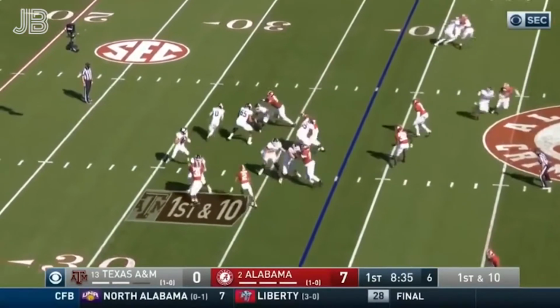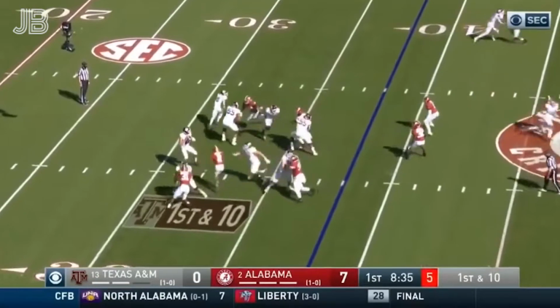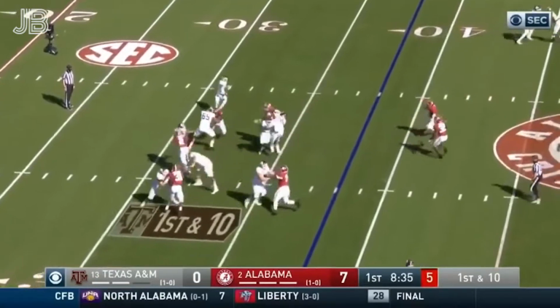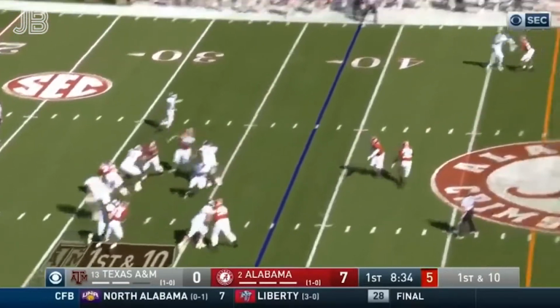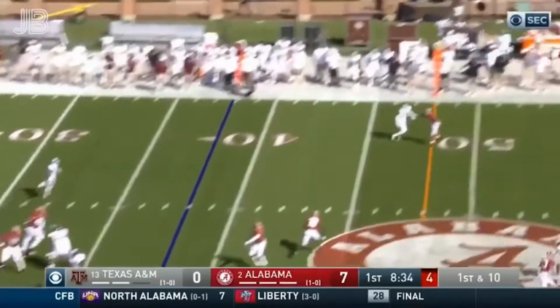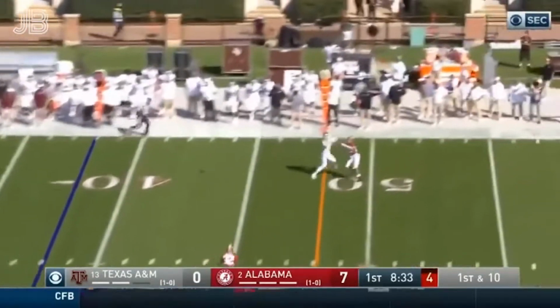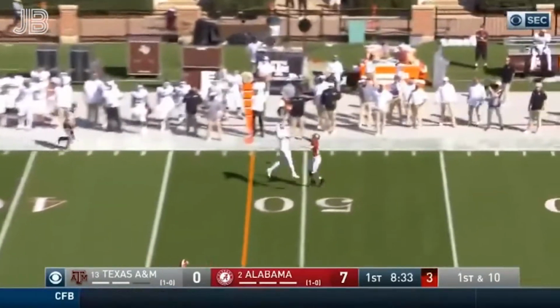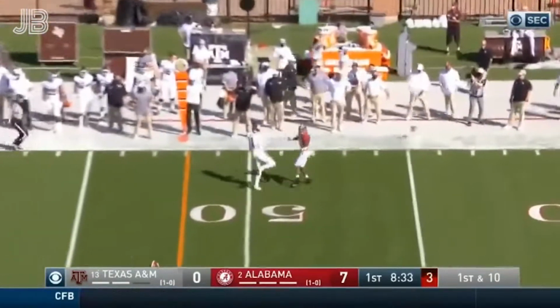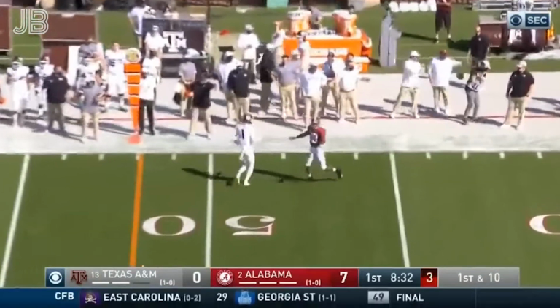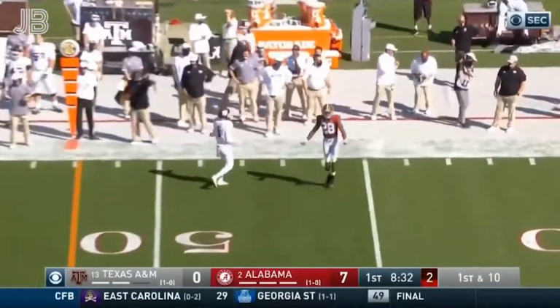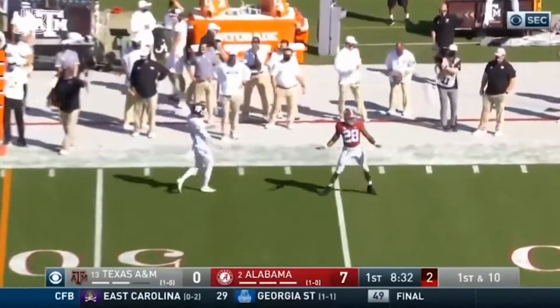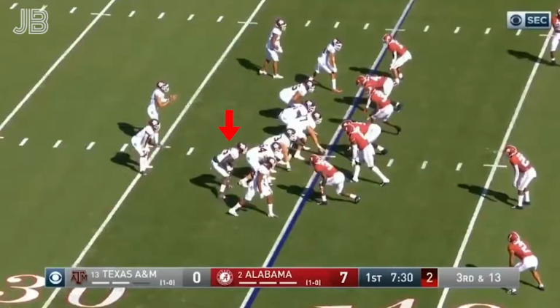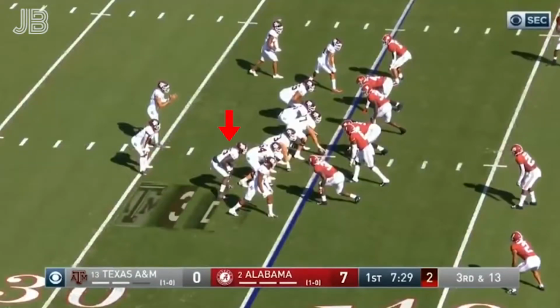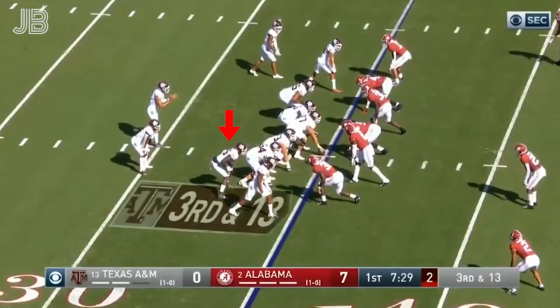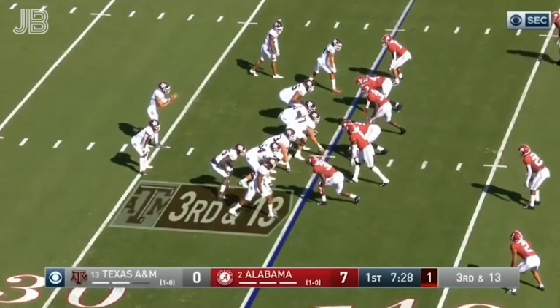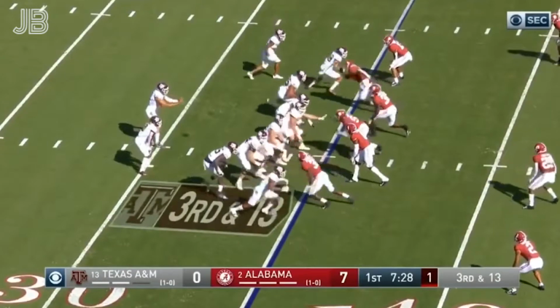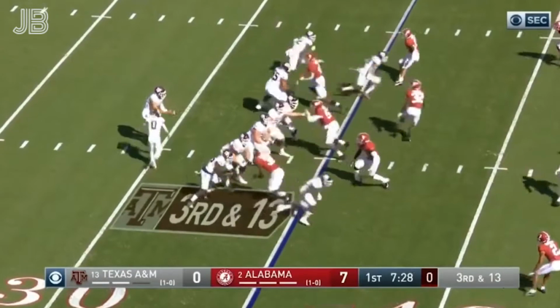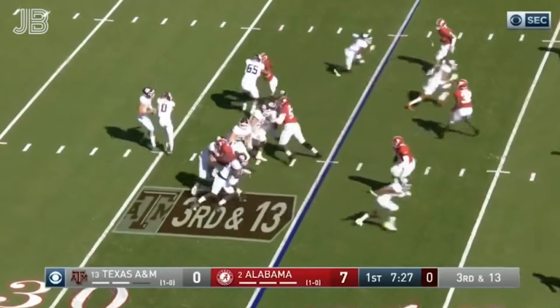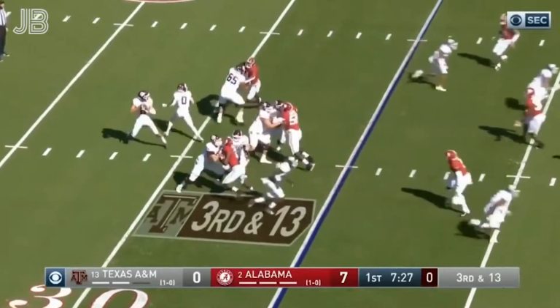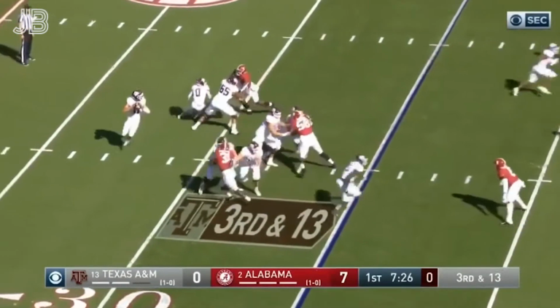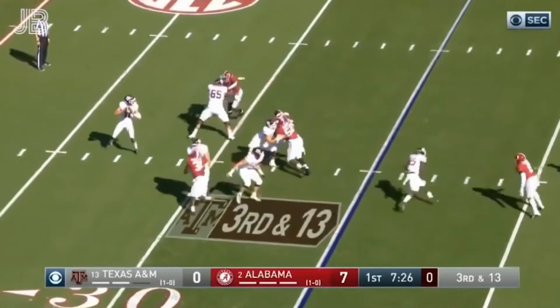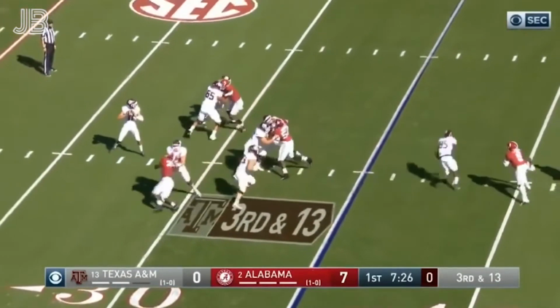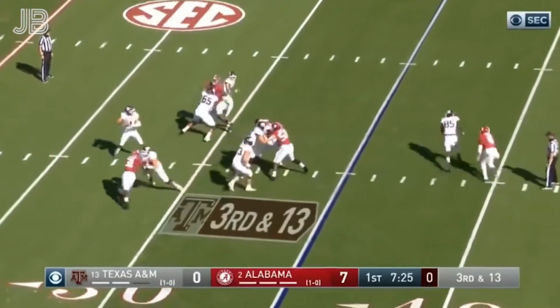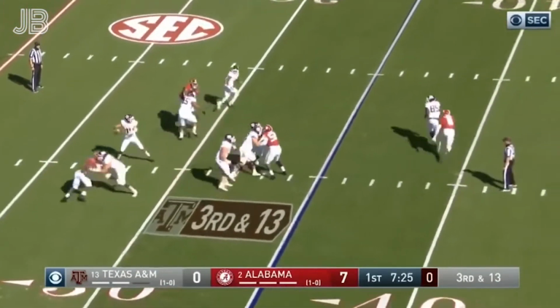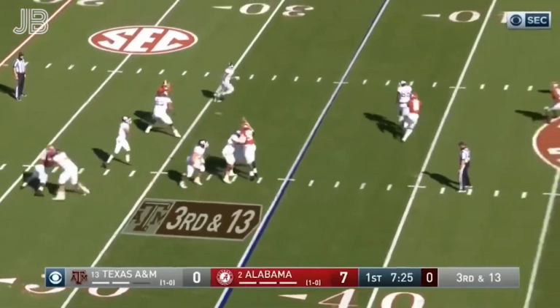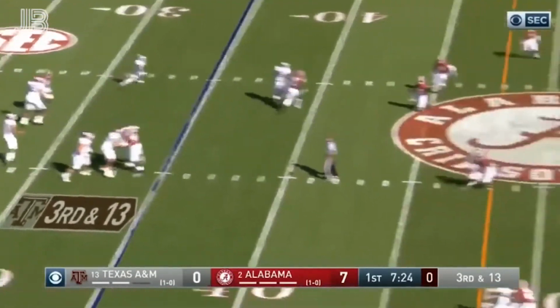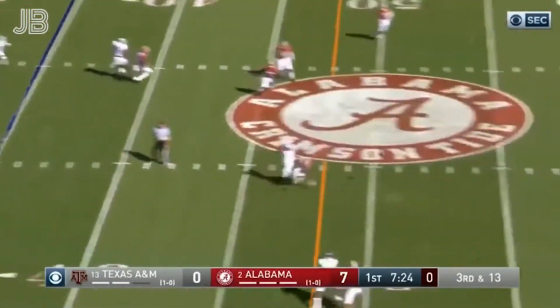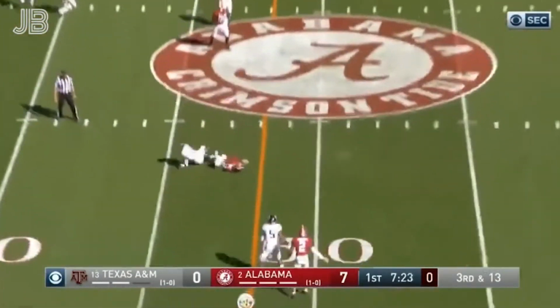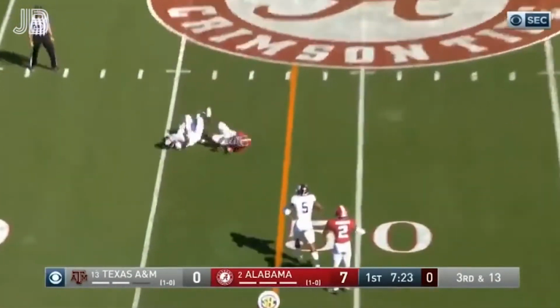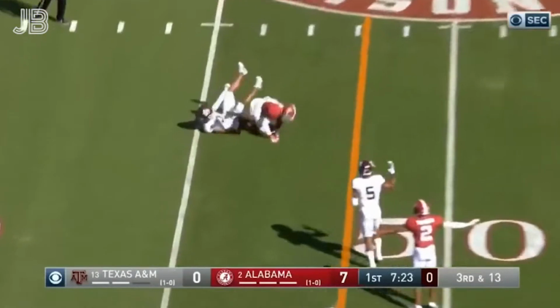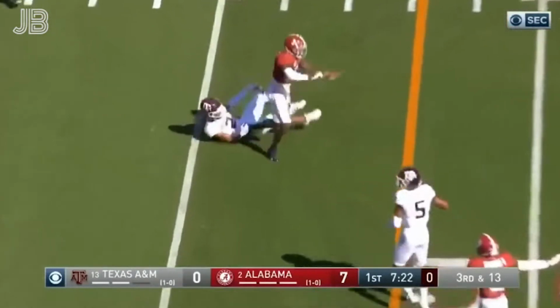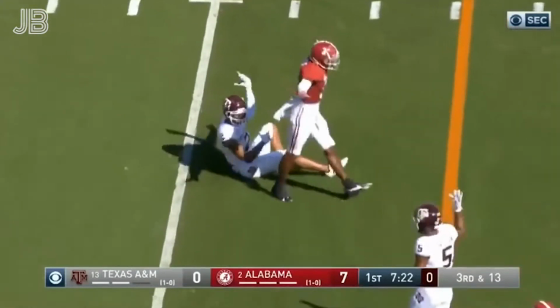They fake it to him, and he's trying that left side again — overshot, incomplete. Mond — they held up beautifully, but he missed his intended receiver.